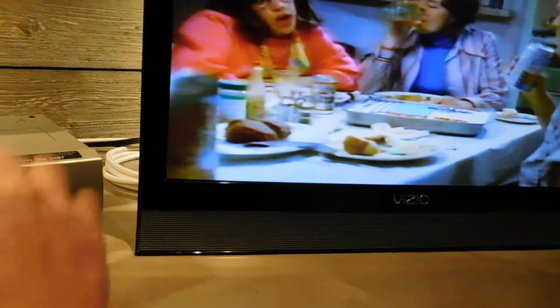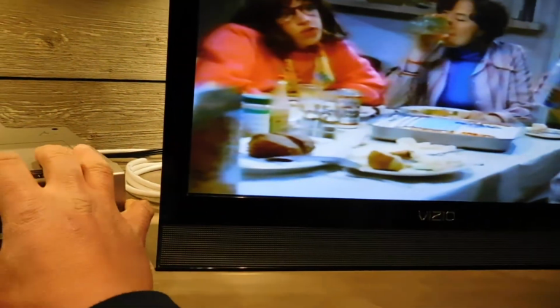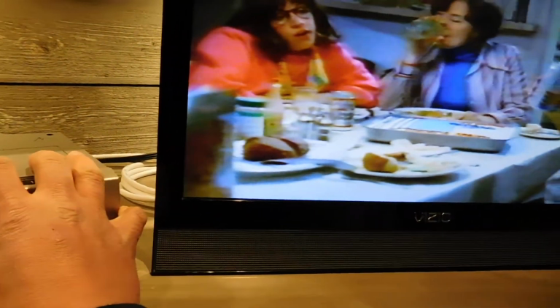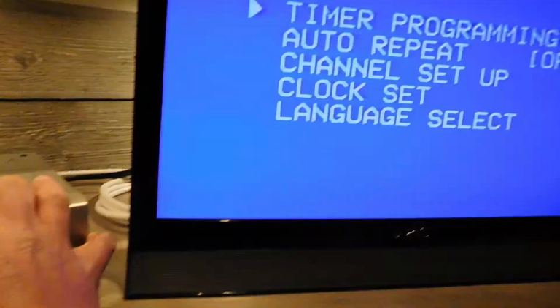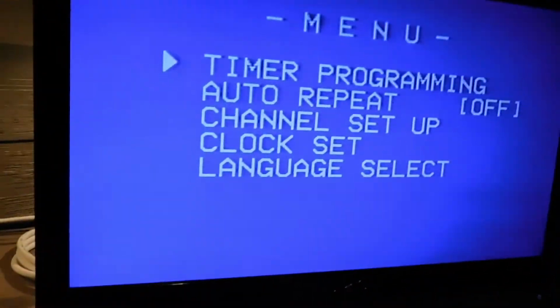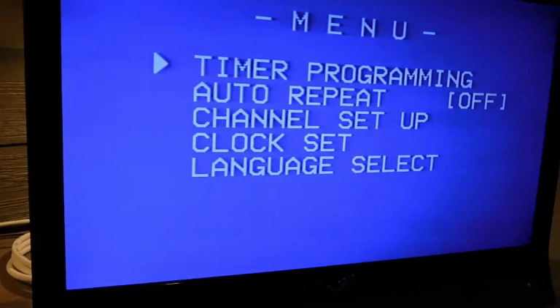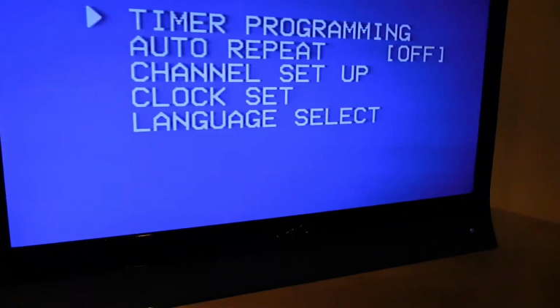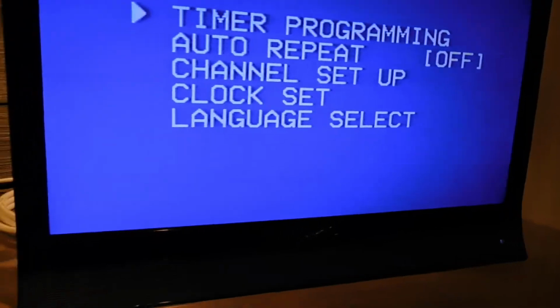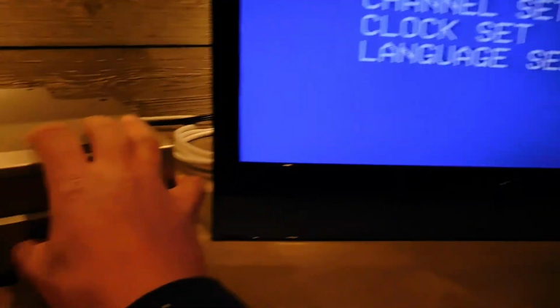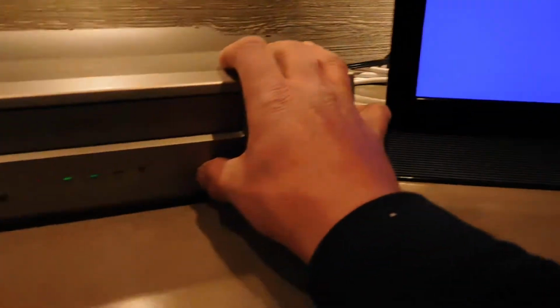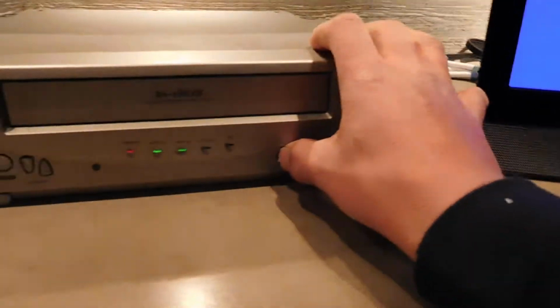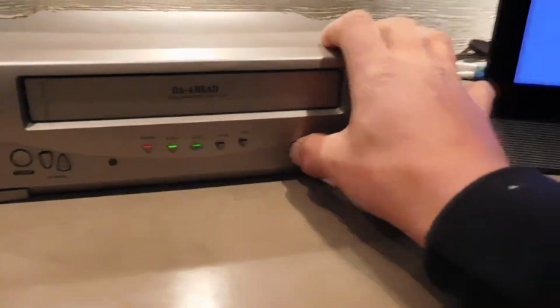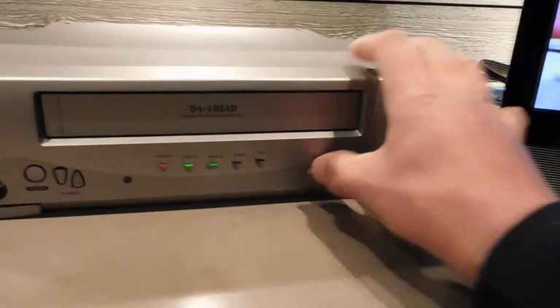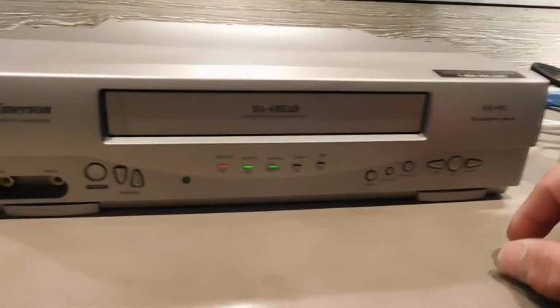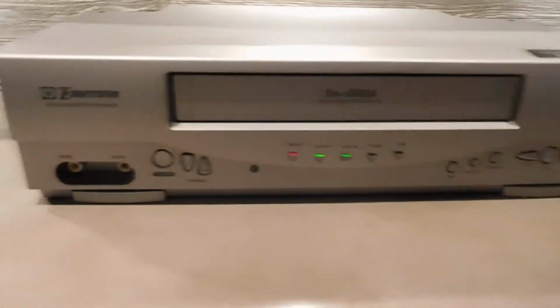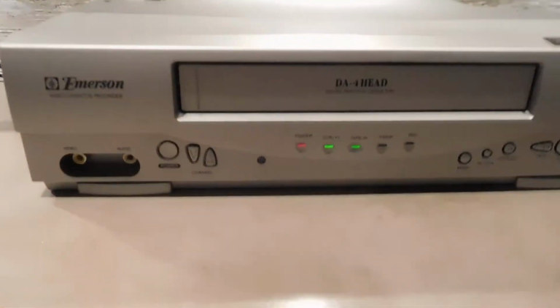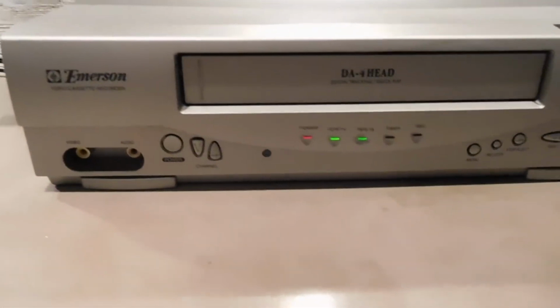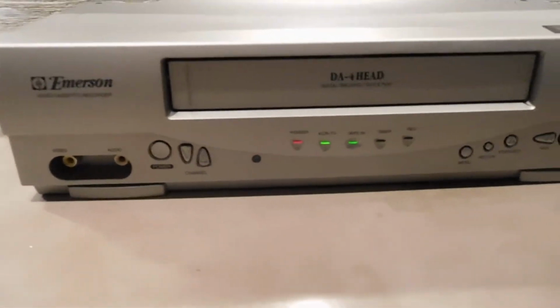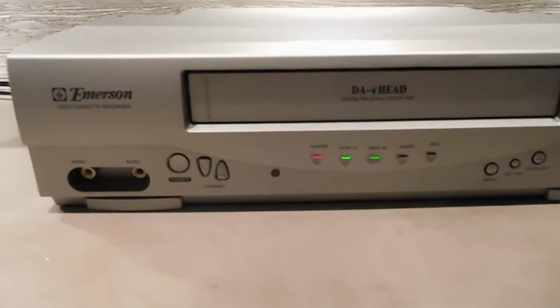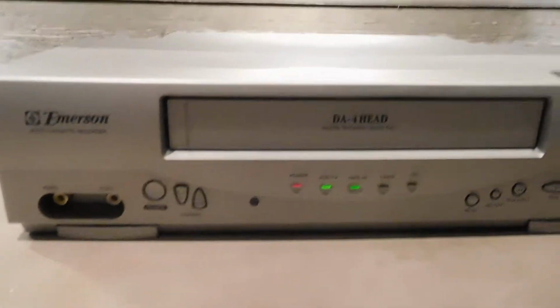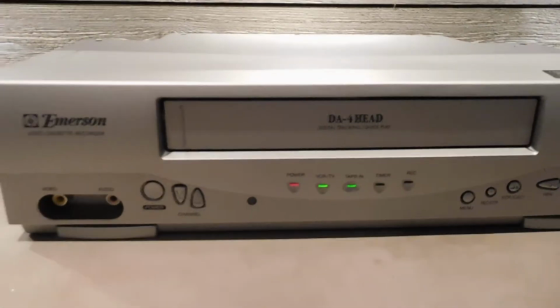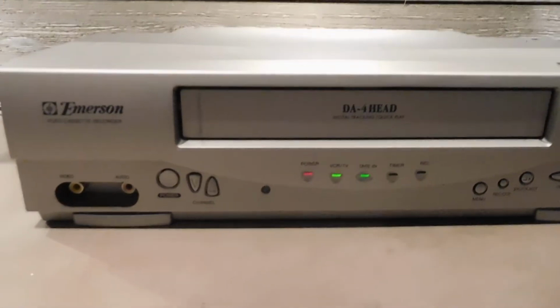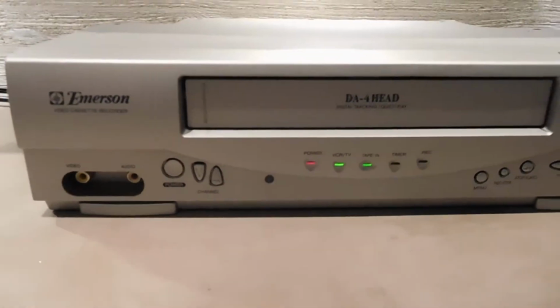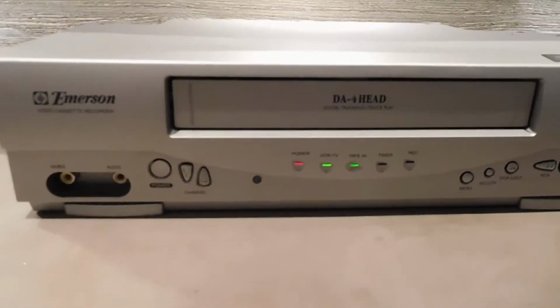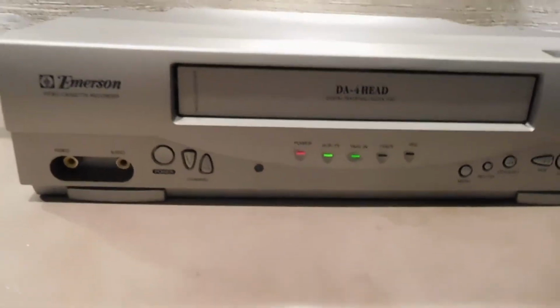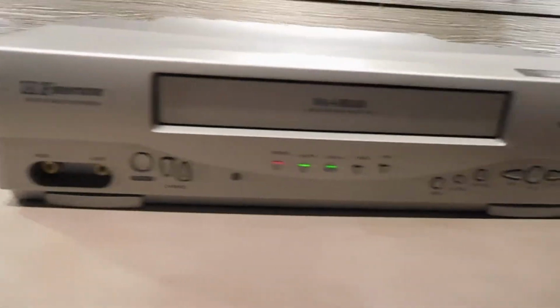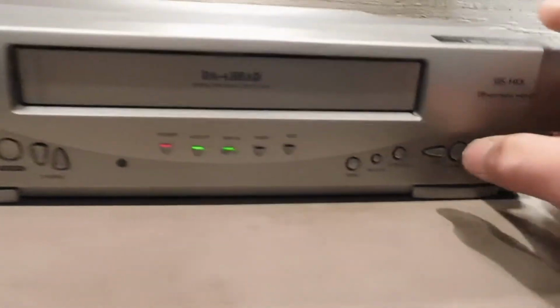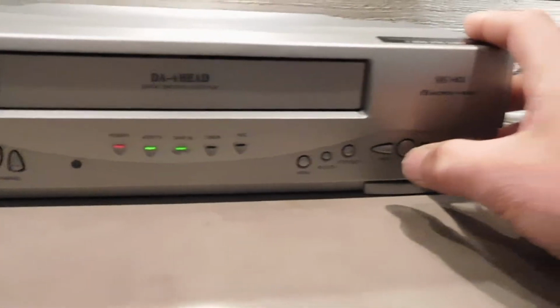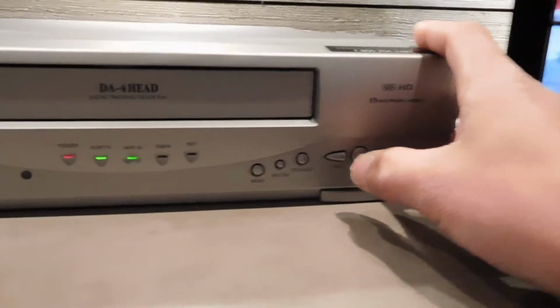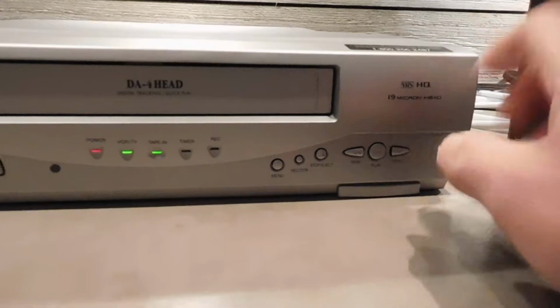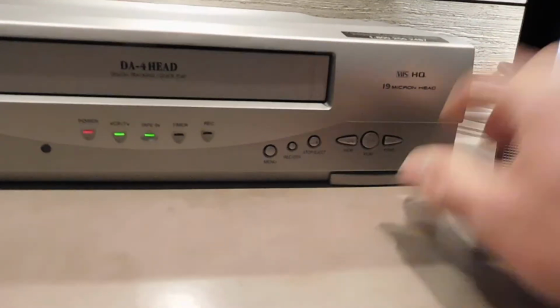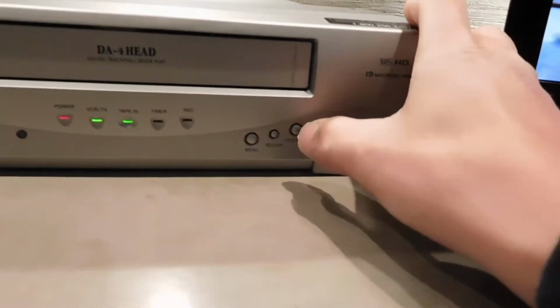Menu functions on there. I do not have the original remote control for this one, but any old universal remote control should do the trick.